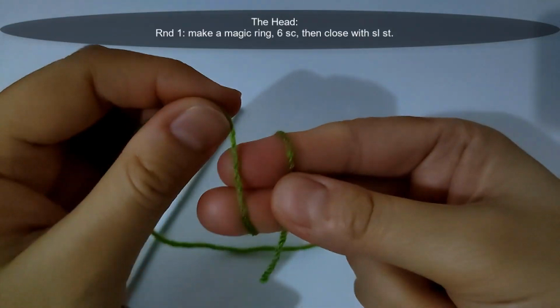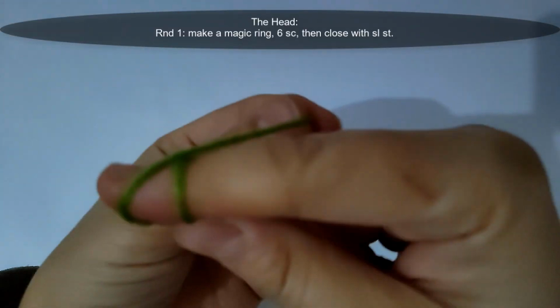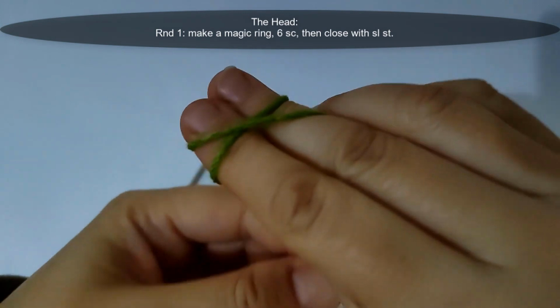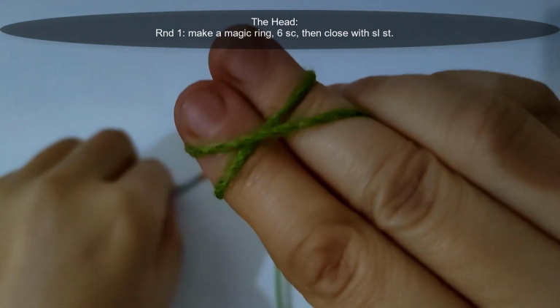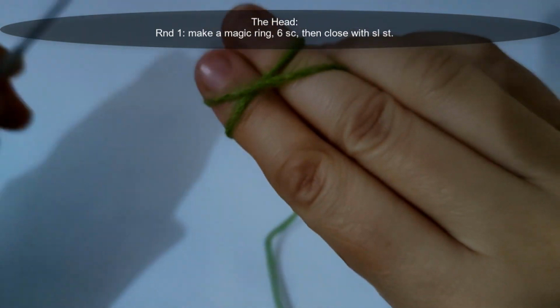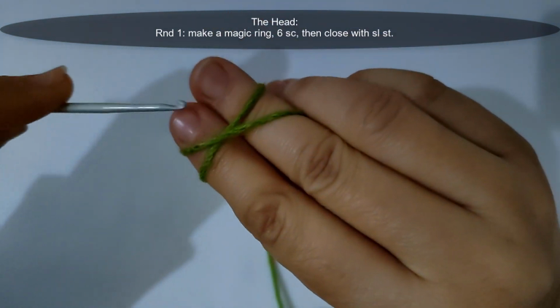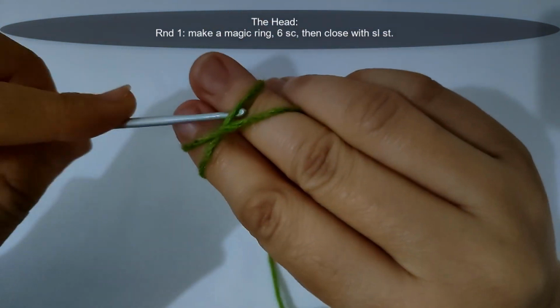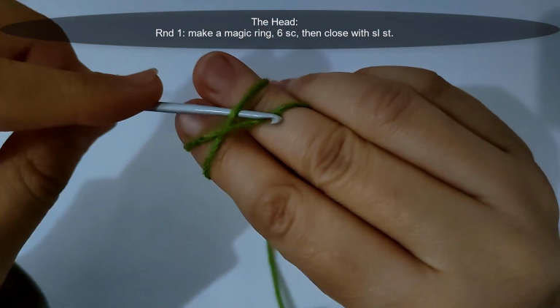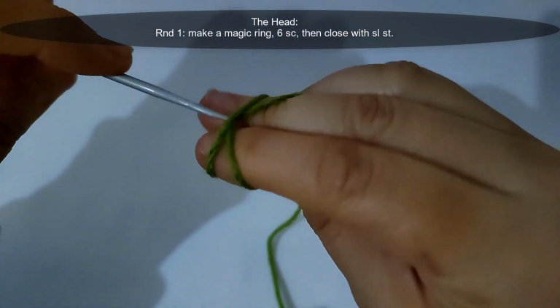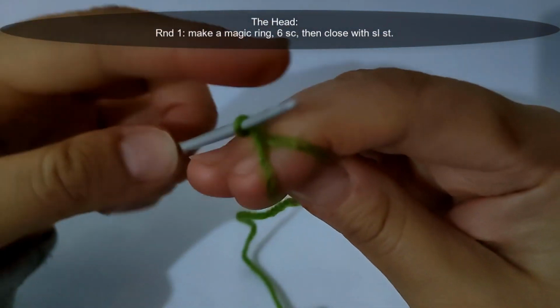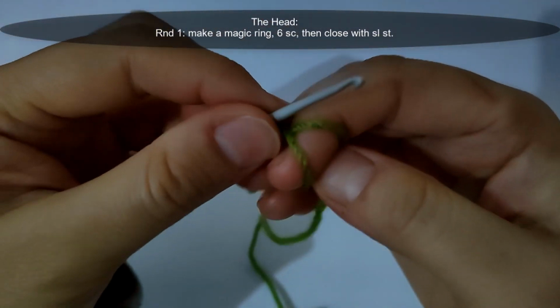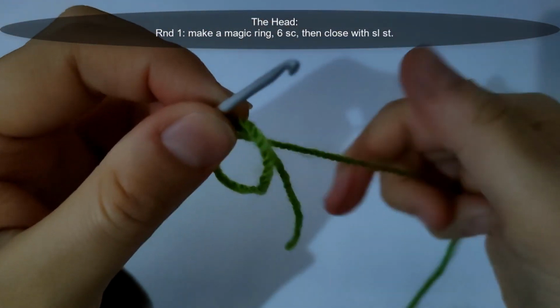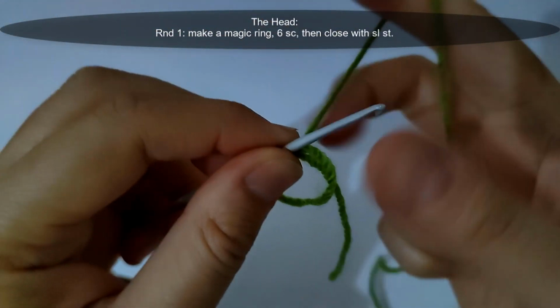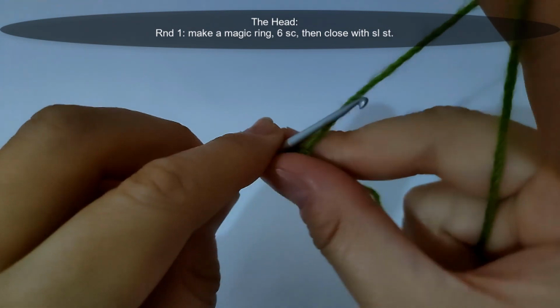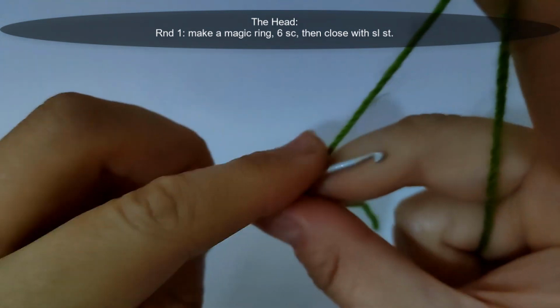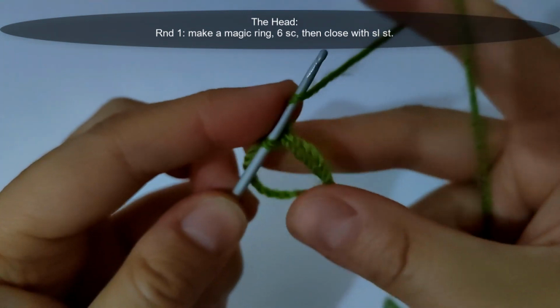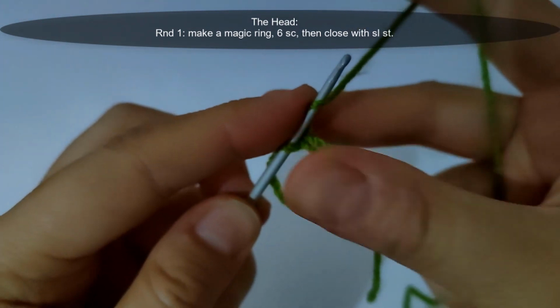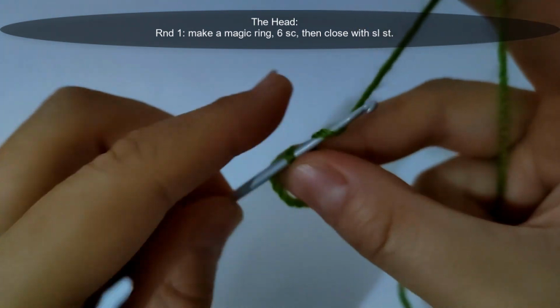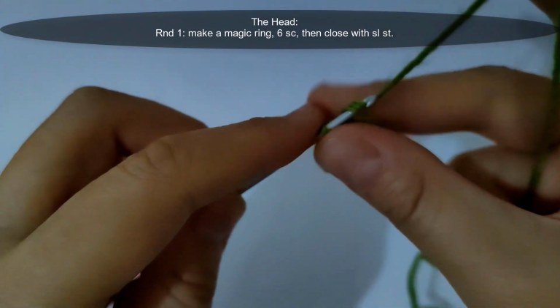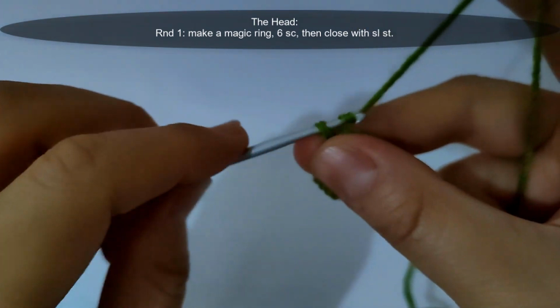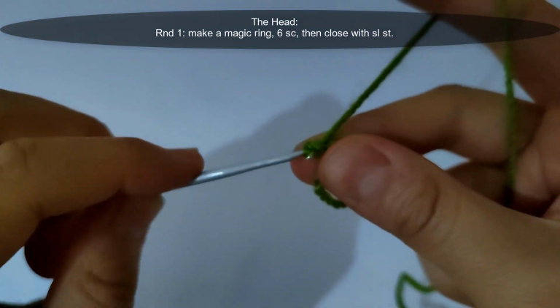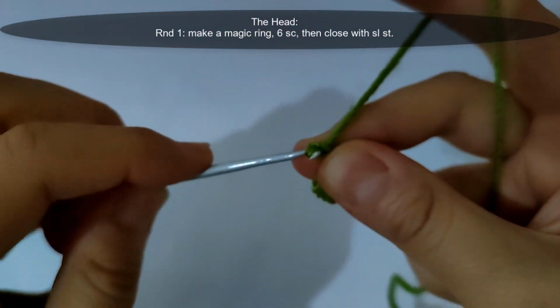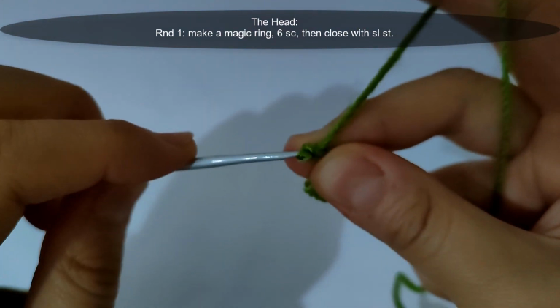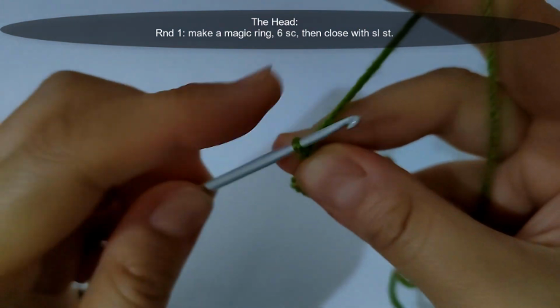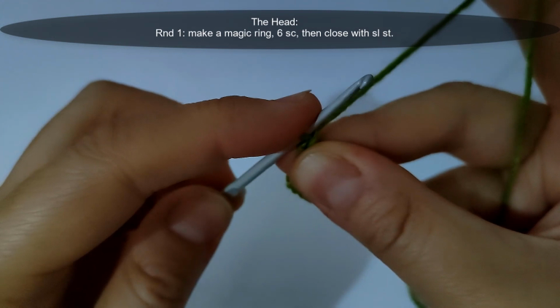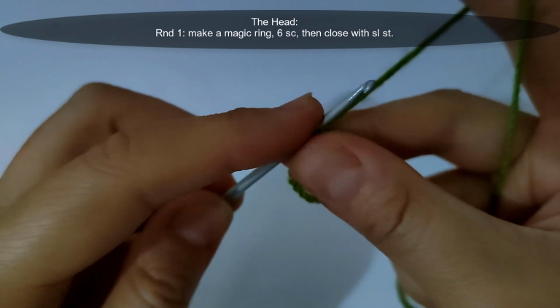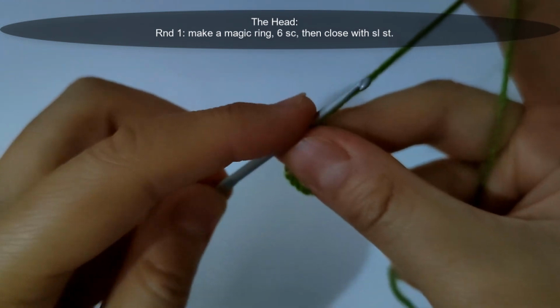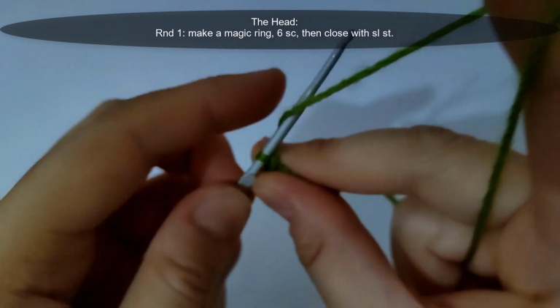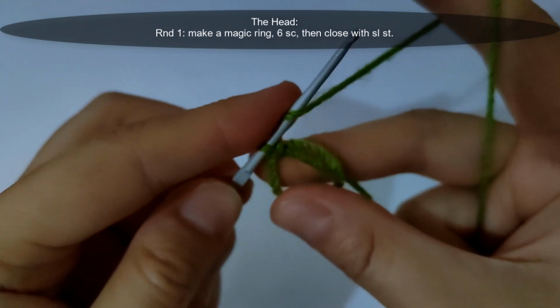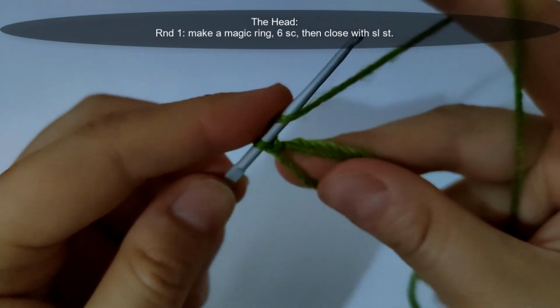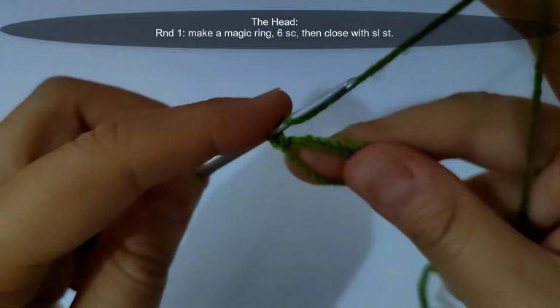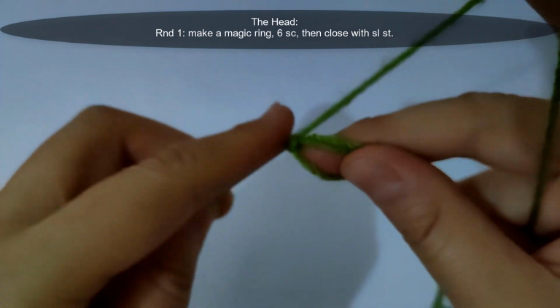Now let's start. I will start round one — I will make the magic ring. Then make six single crochet stitches inside that magic ring, then close with a slip stitch. I will make it and come back.